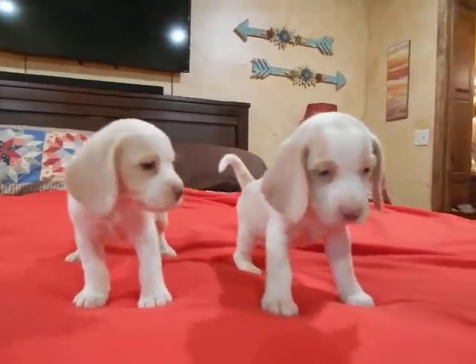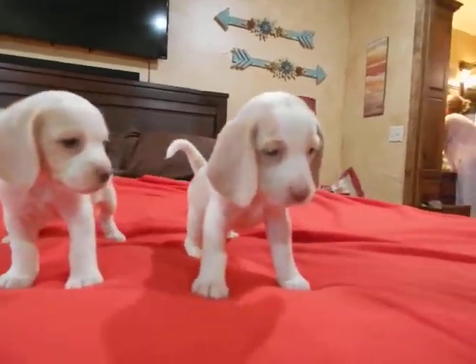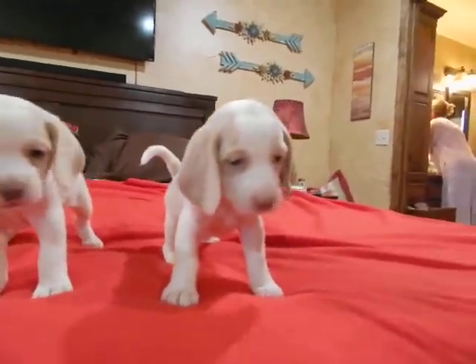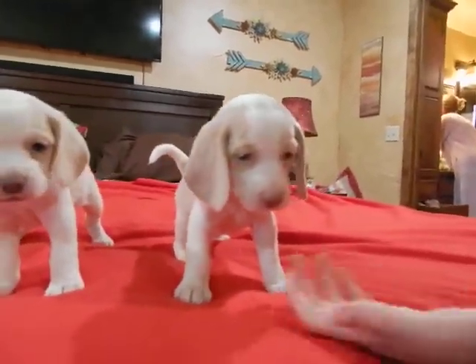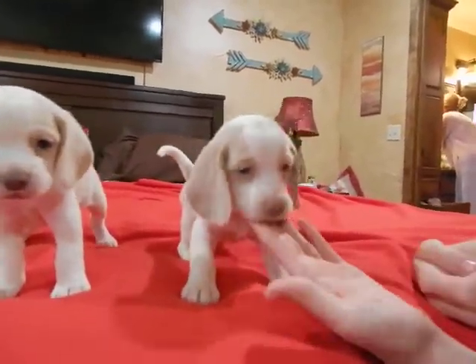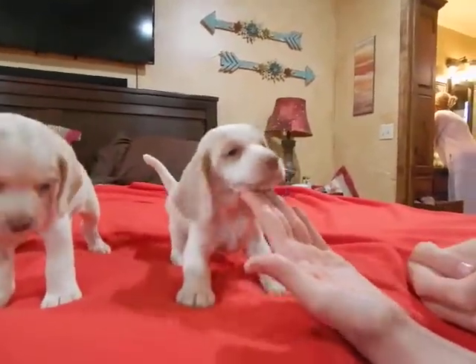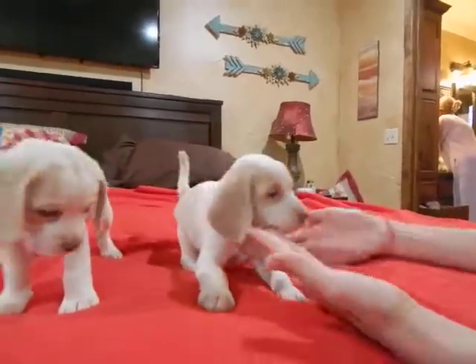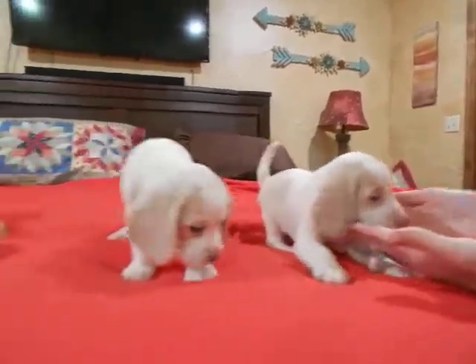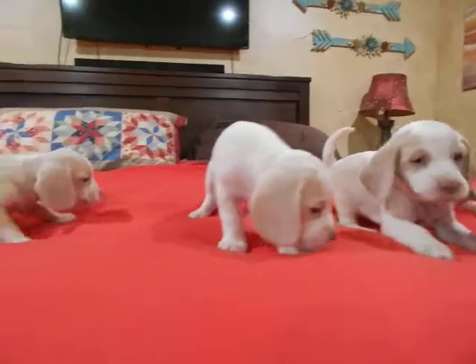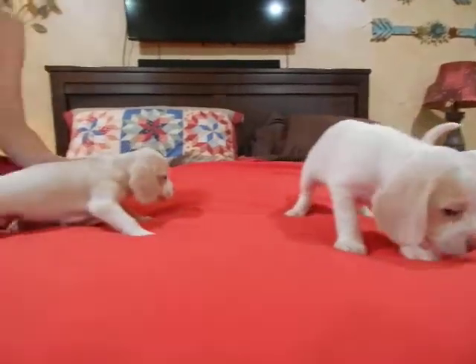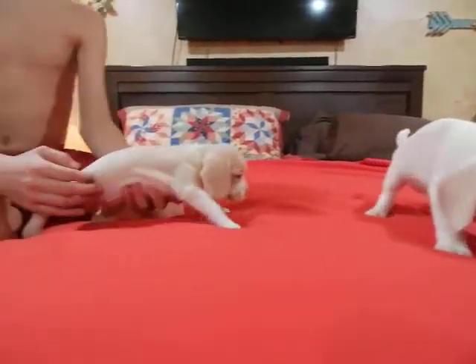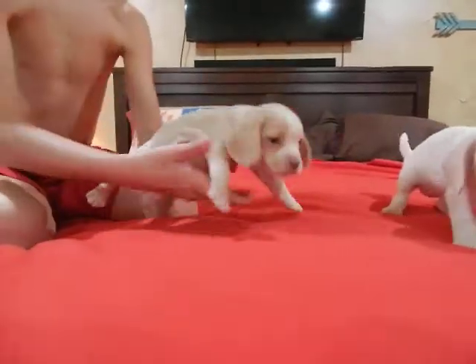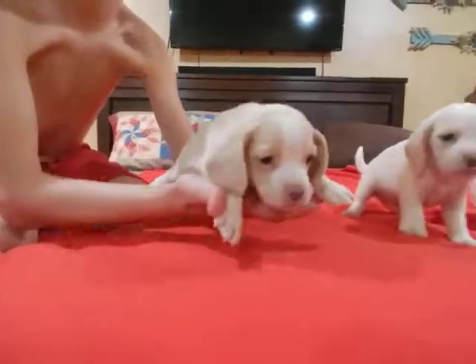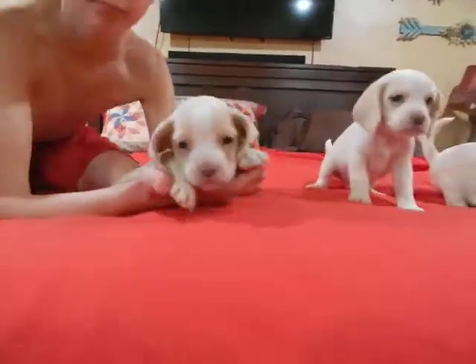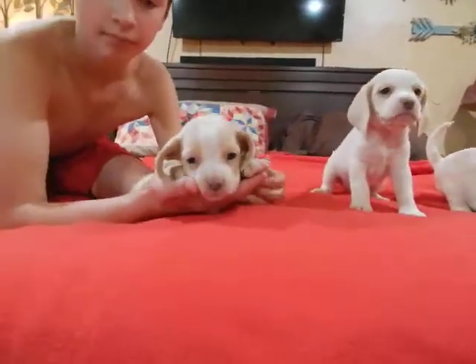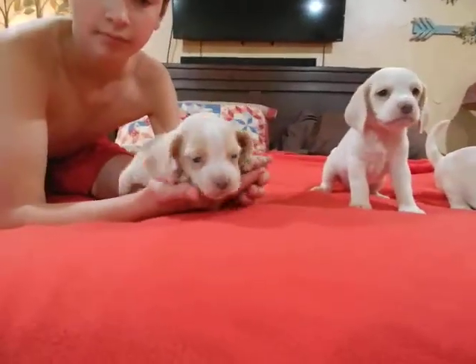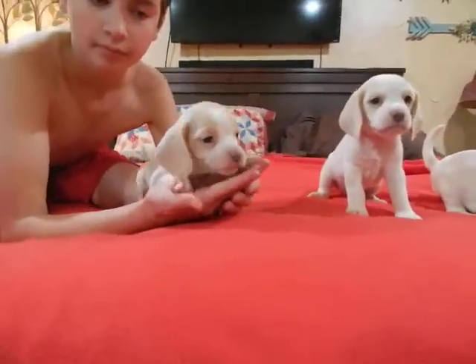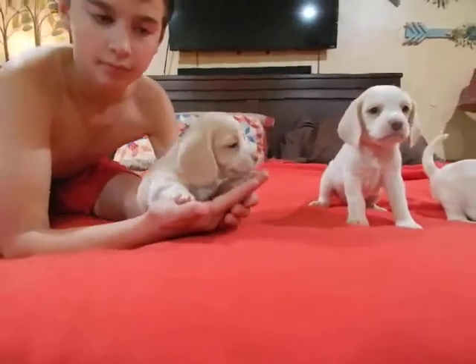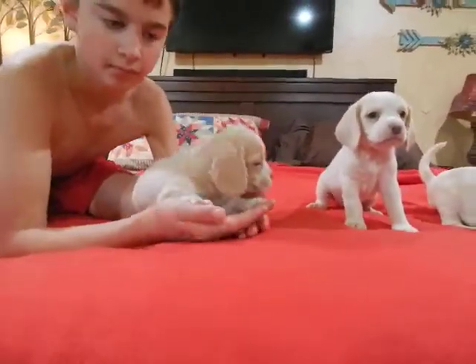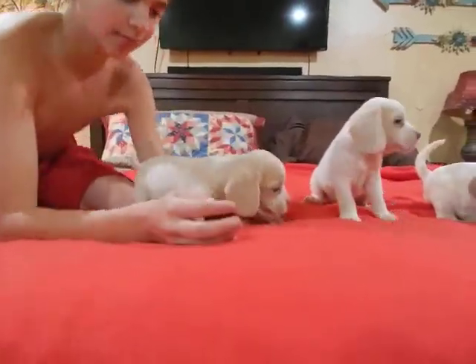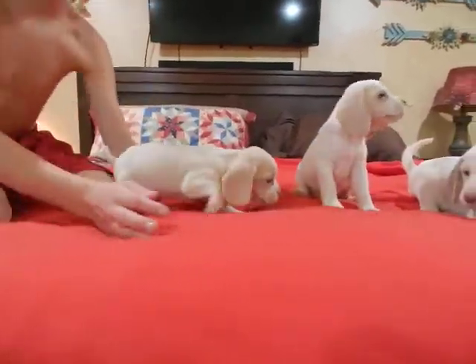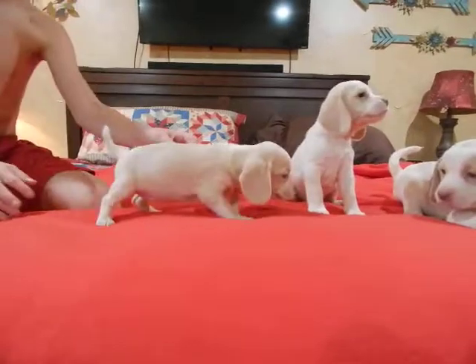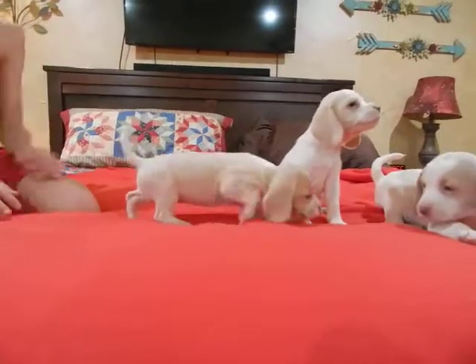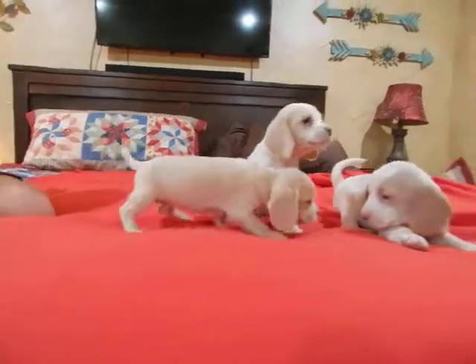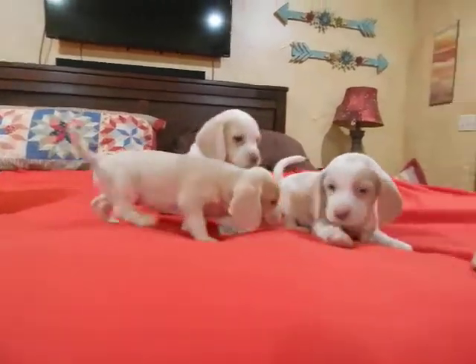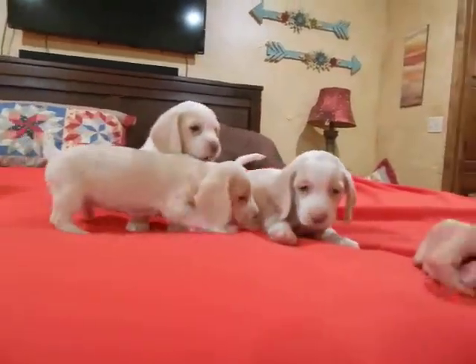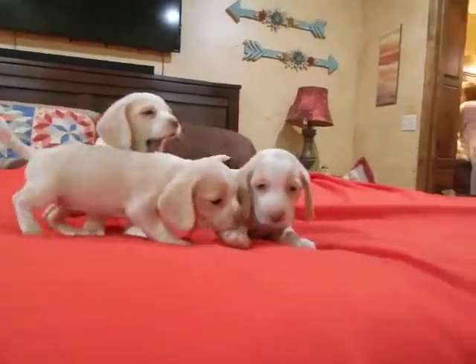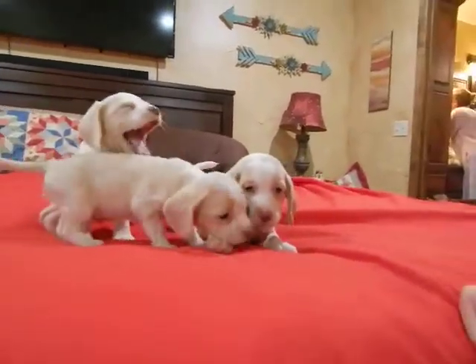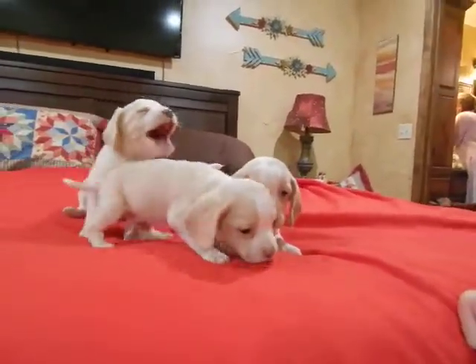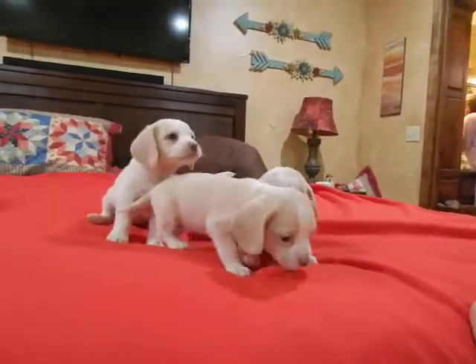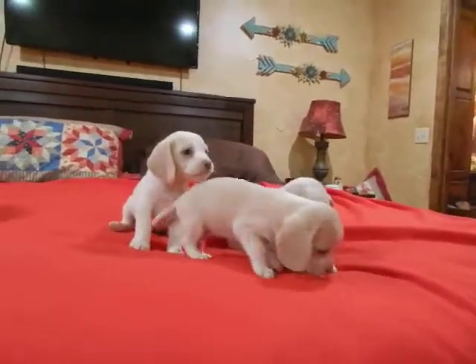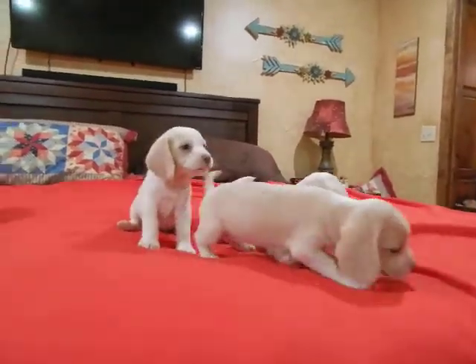Hold that one up a little there. Here's the other one. Put her down. All you got to do, just give us a call.